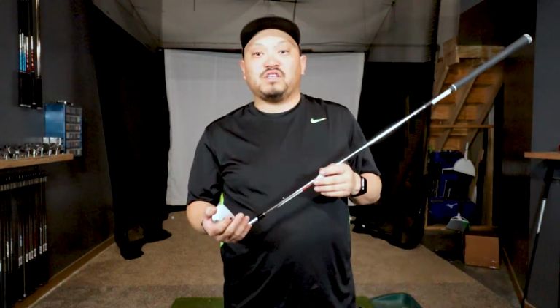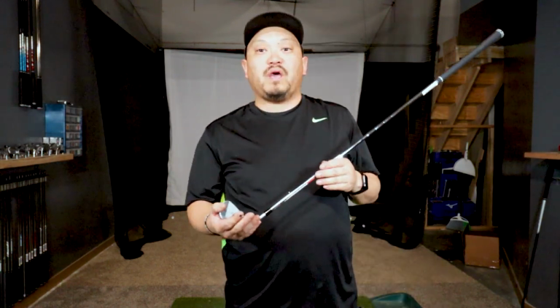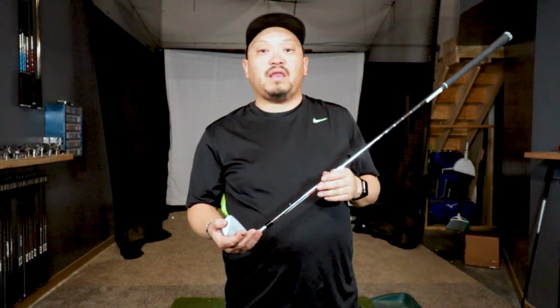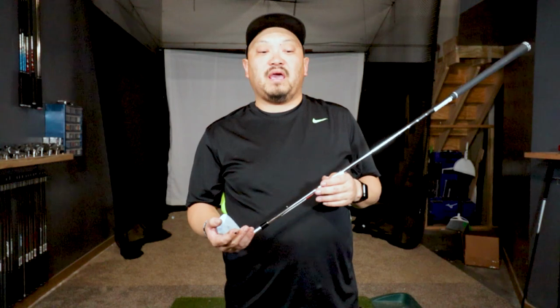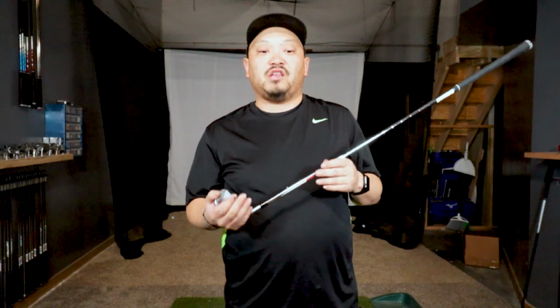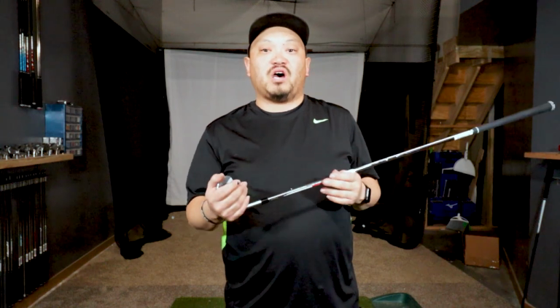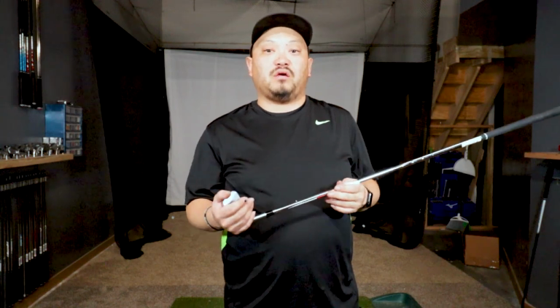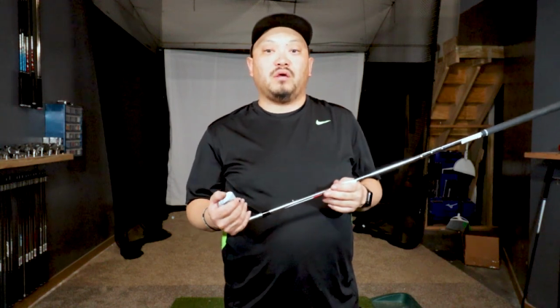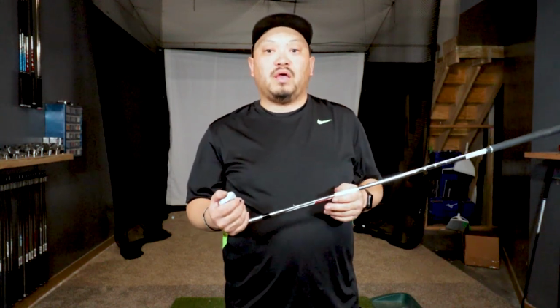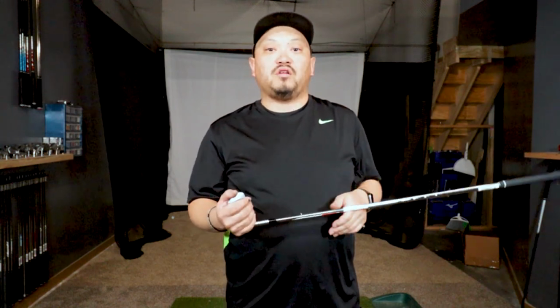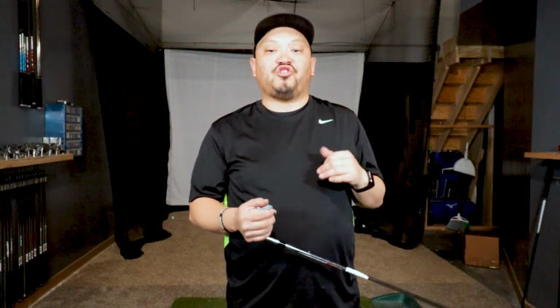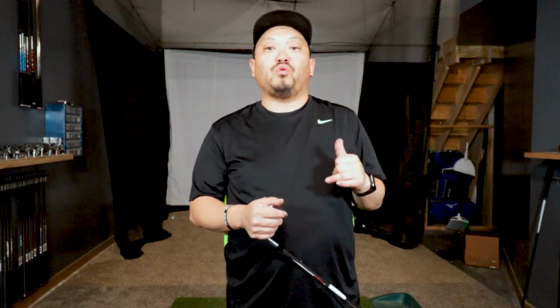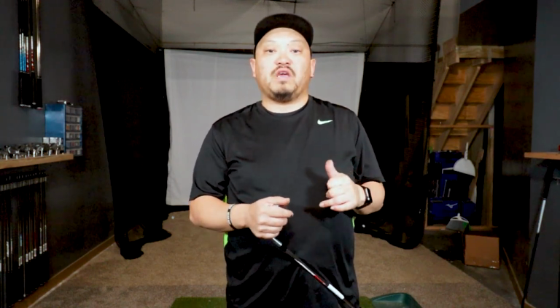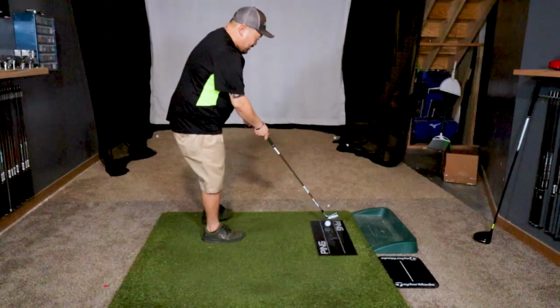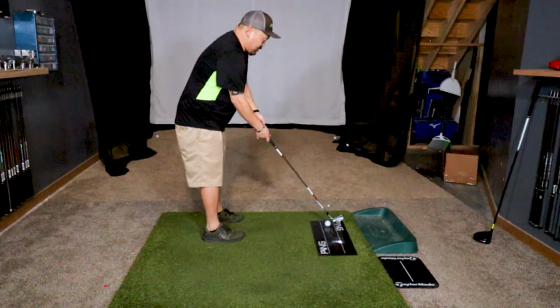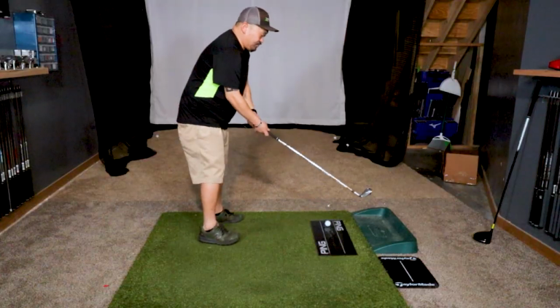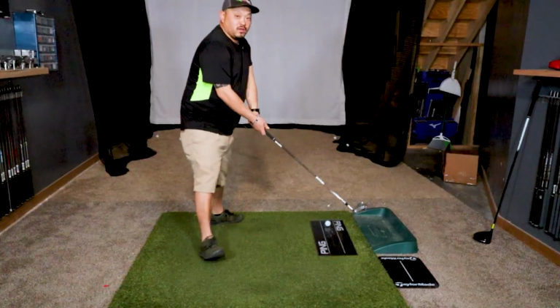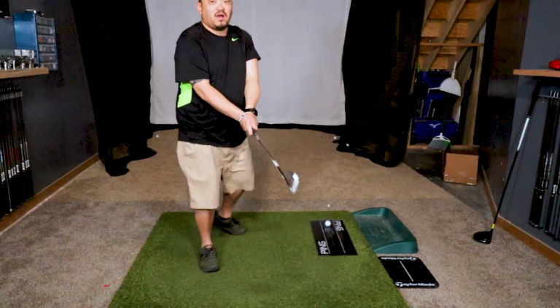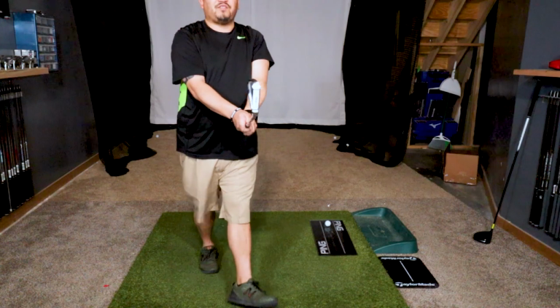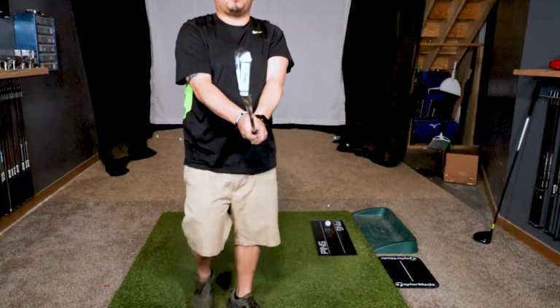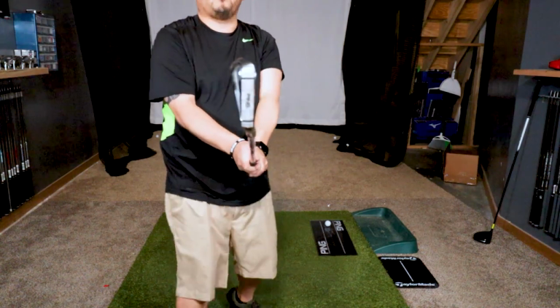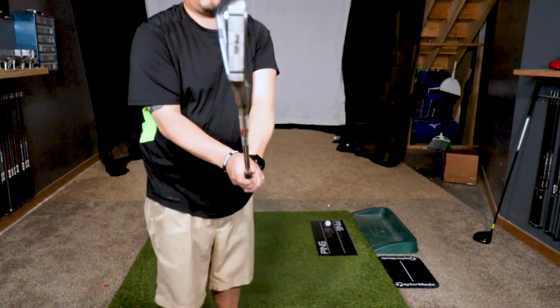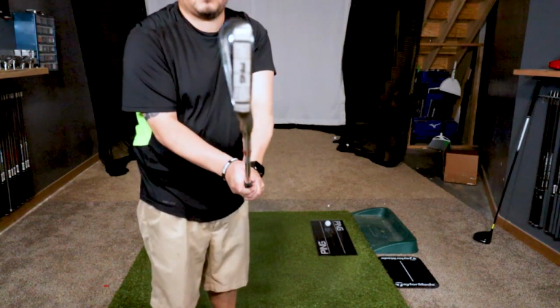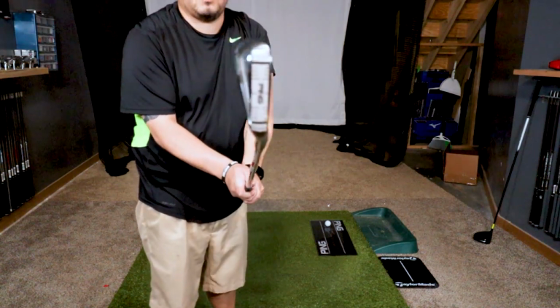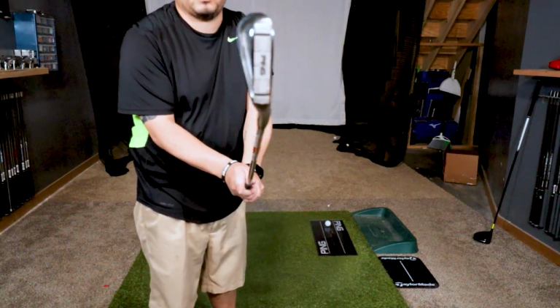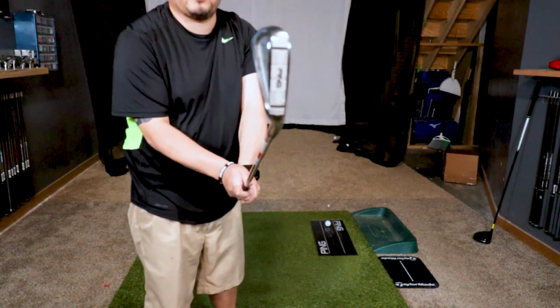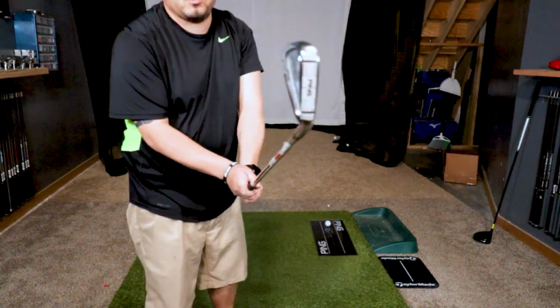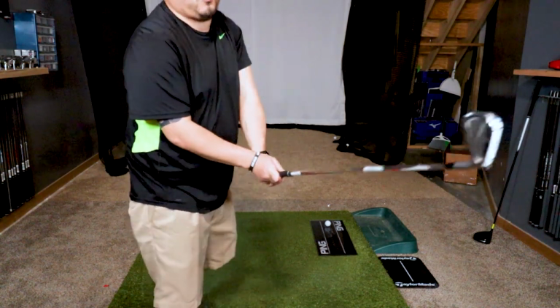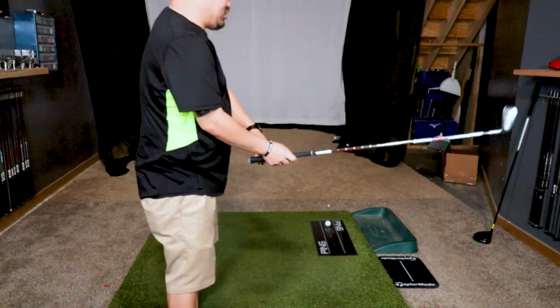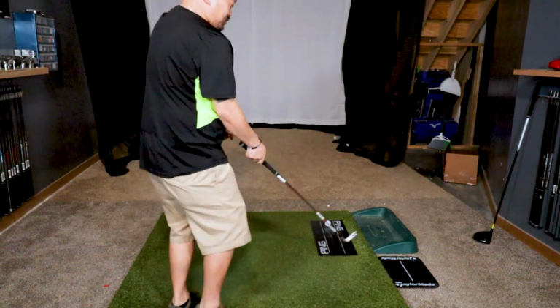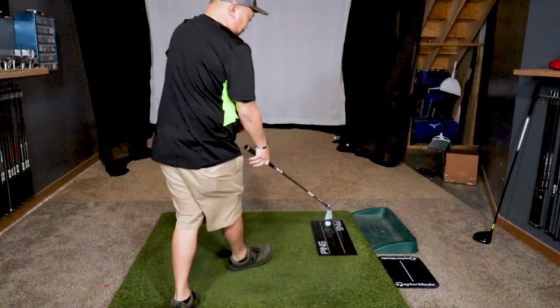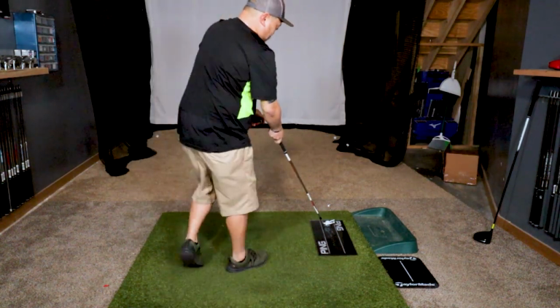Let's go ahead and hit a shot here and I'll show you what I mean. I've got some lie angle tape on here, and we're going to use the board just for demonstration purposes.